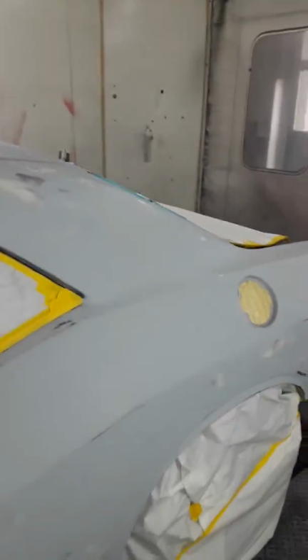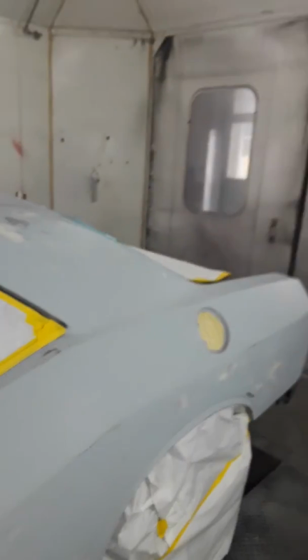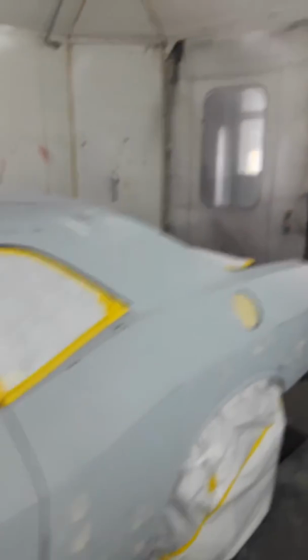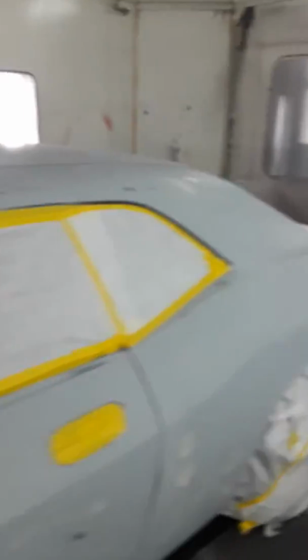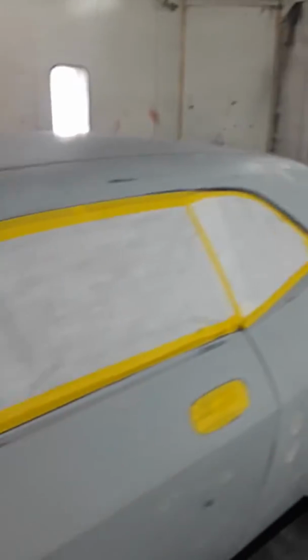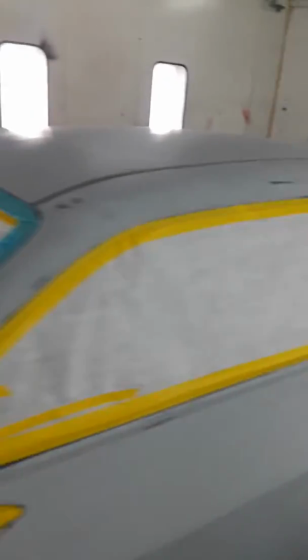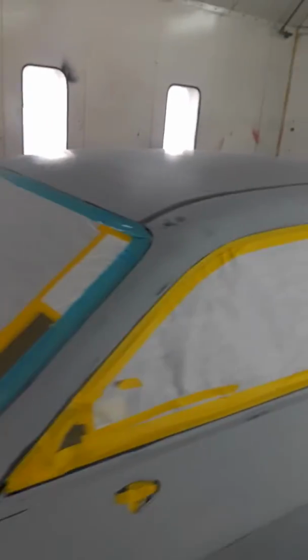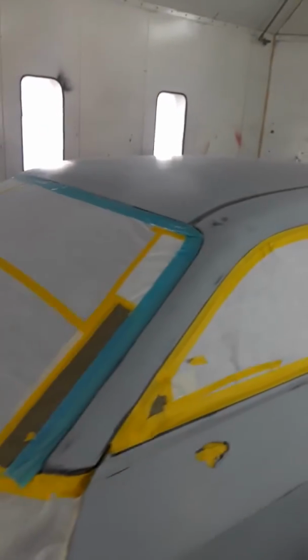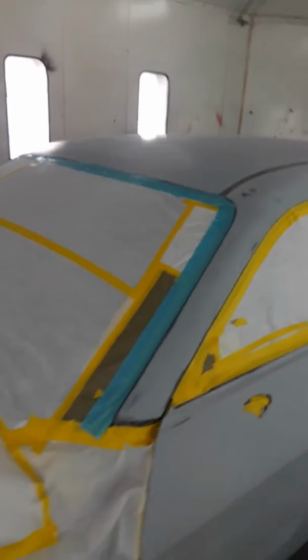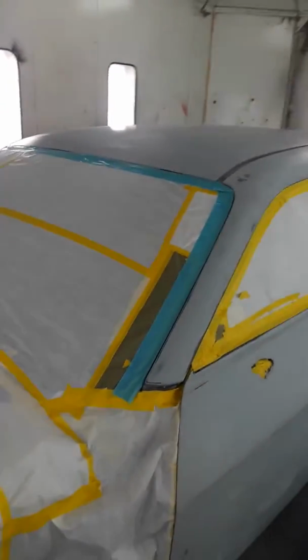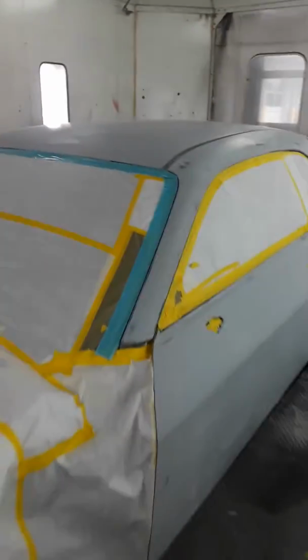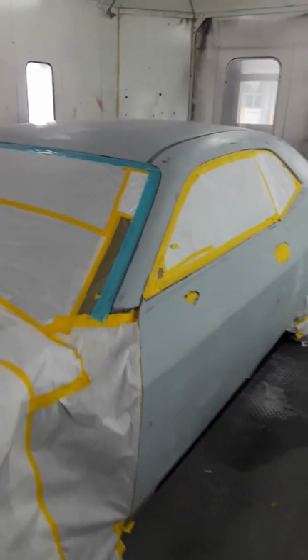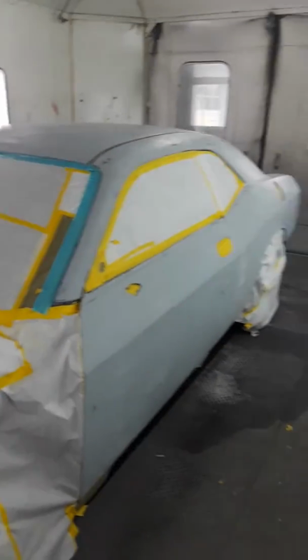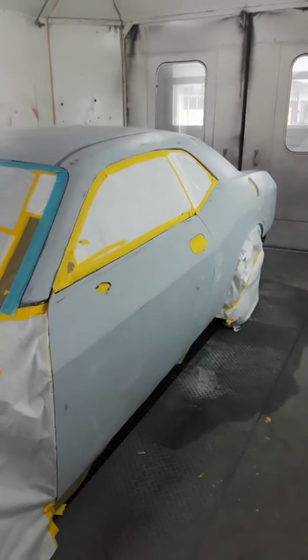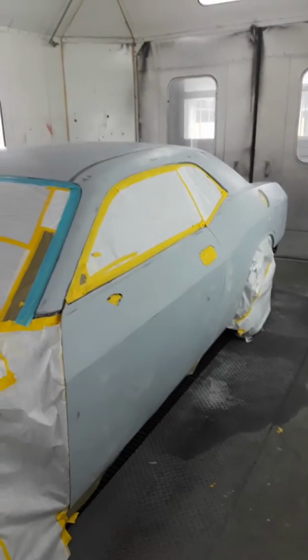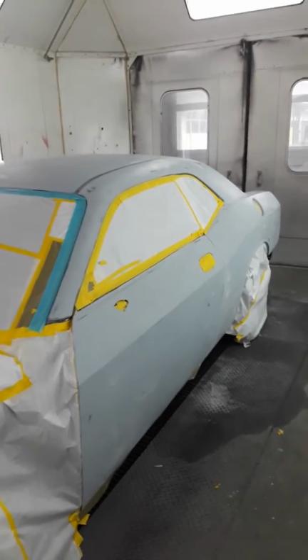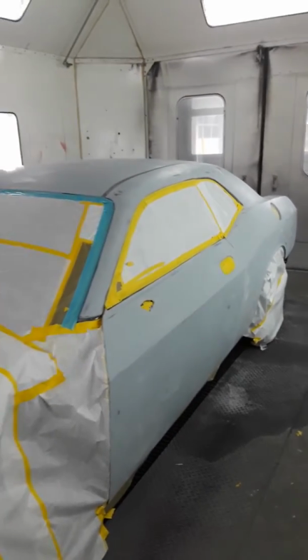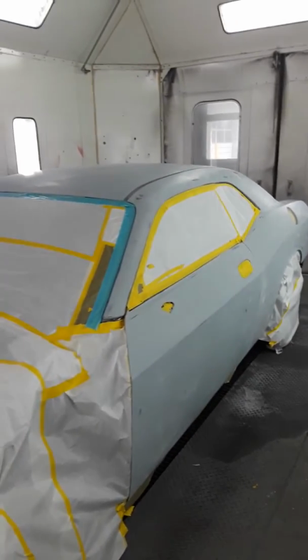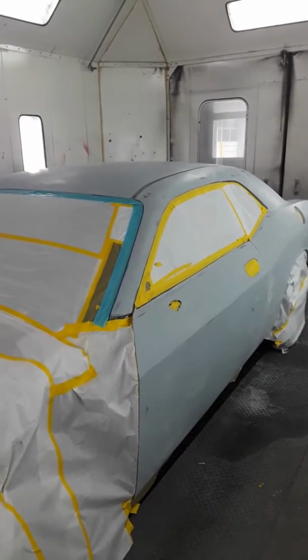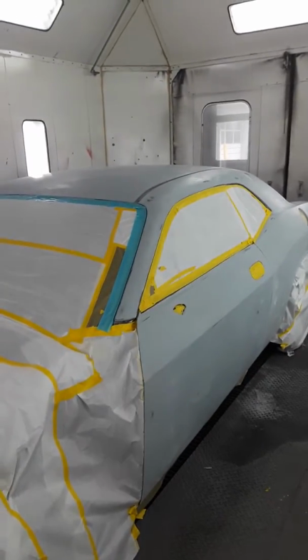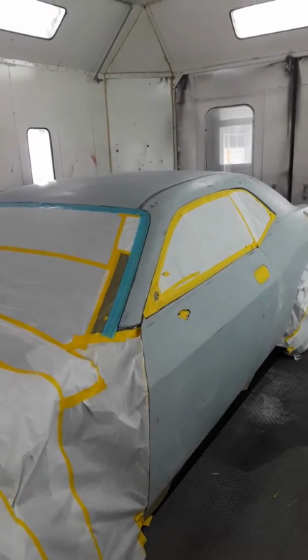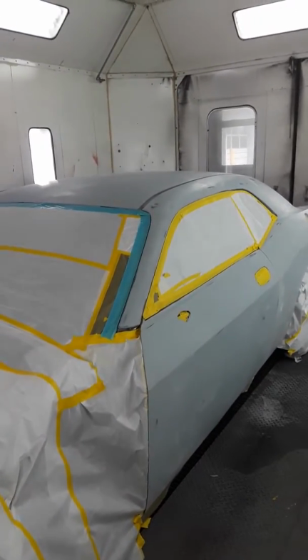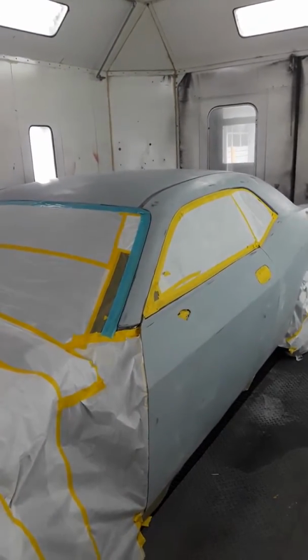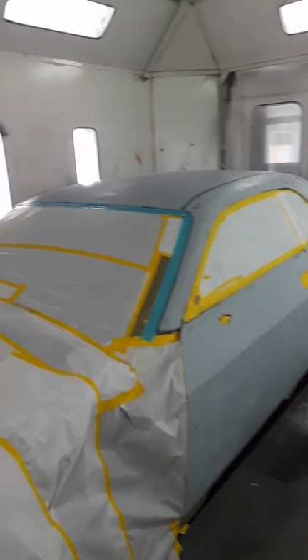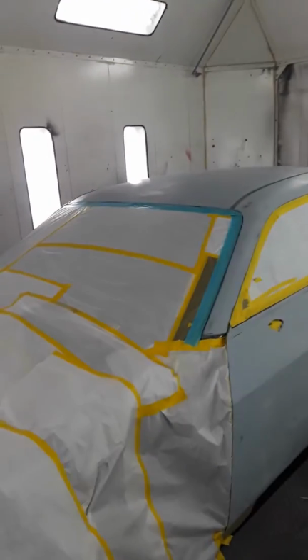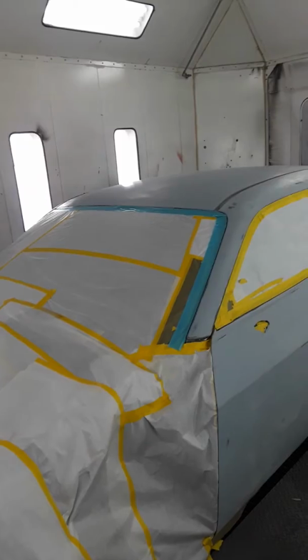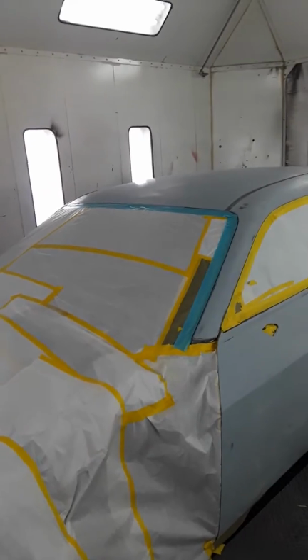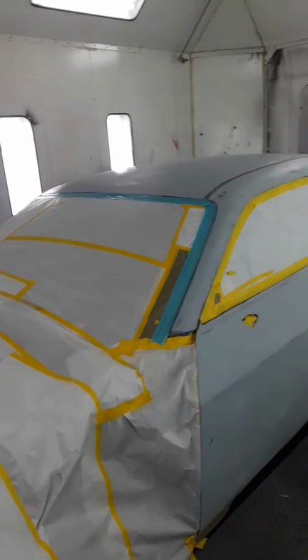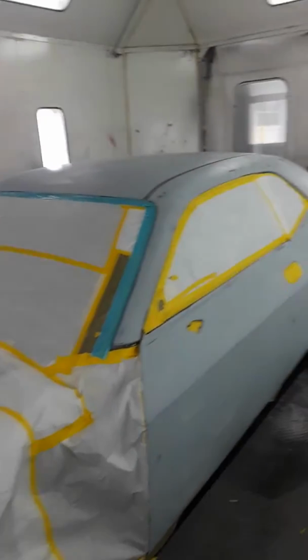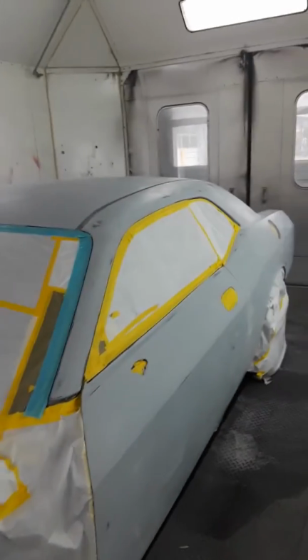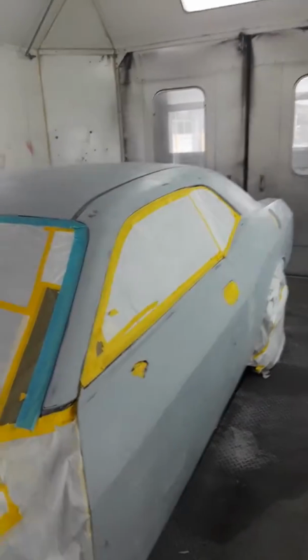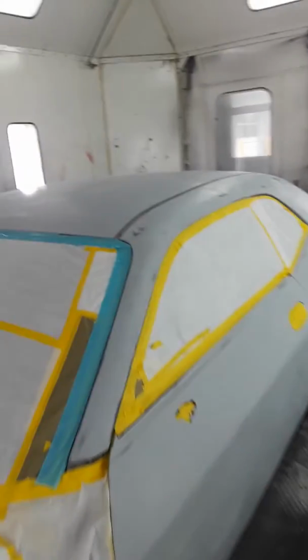The clear coat on it was messed up. The owner bought it and the clear was all peeling. Somebody had painted it at one point and they didn't prep it properly, so the paint didn't stick — it was peeling all on the roof and the doors were peeling all over the place.